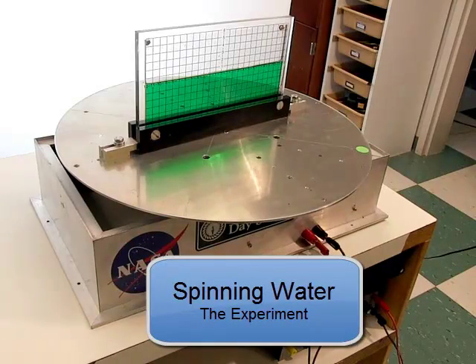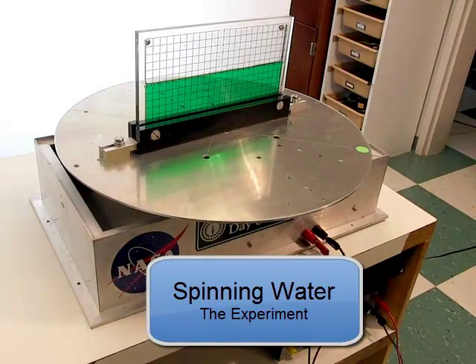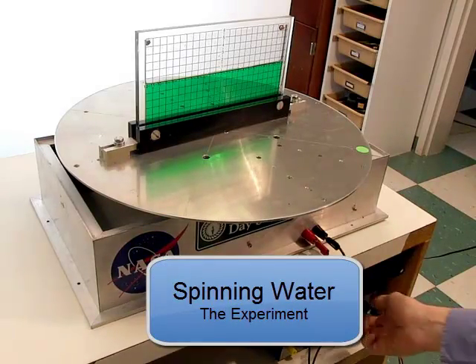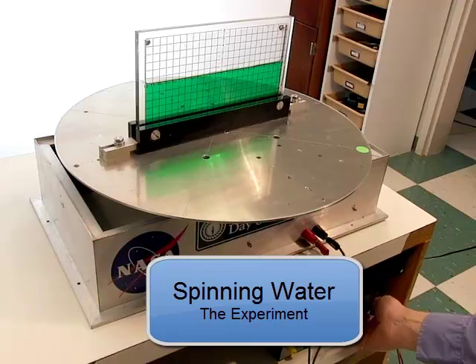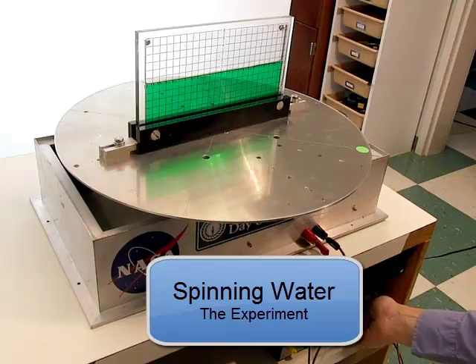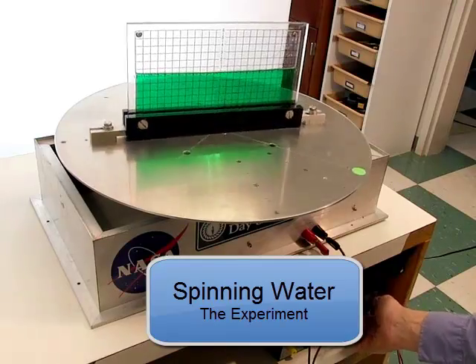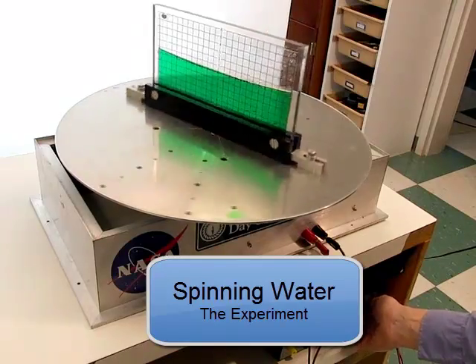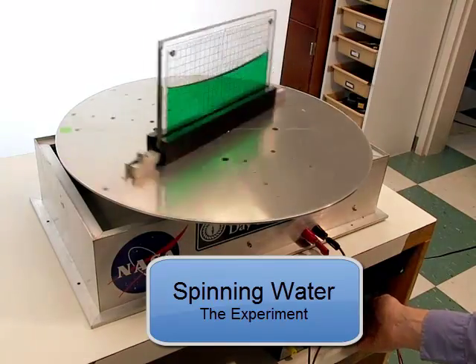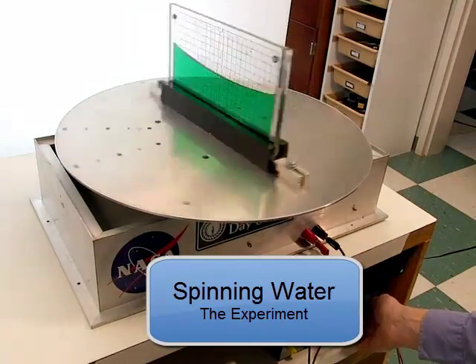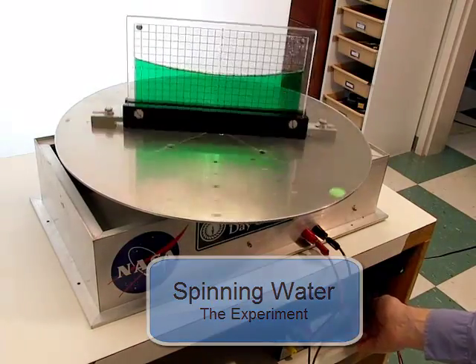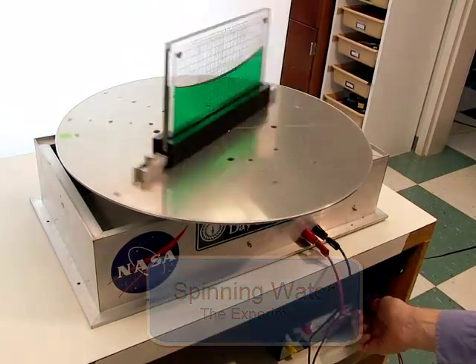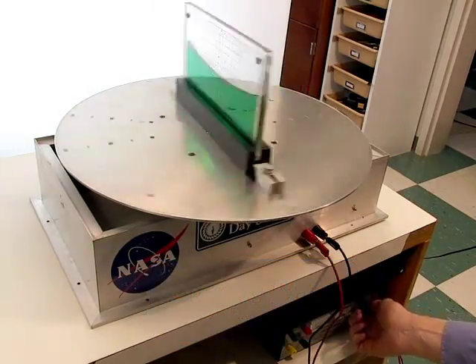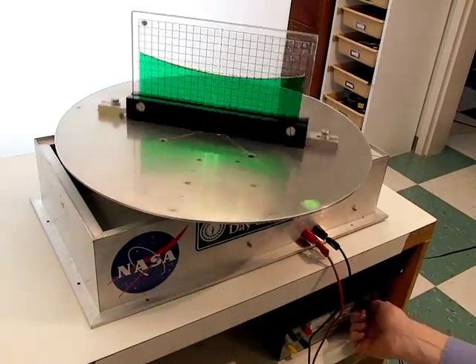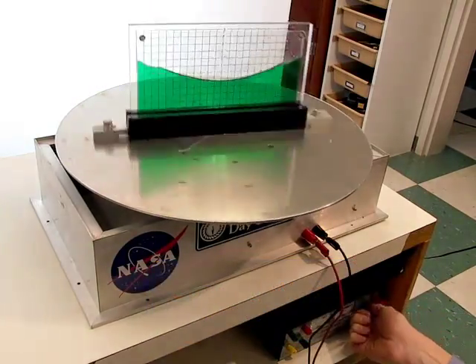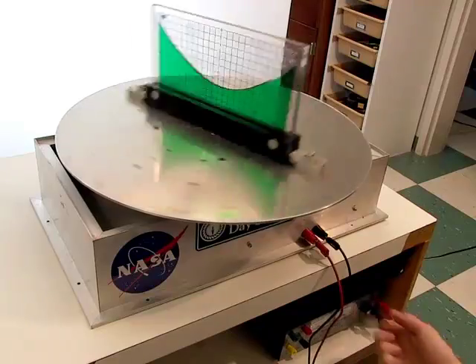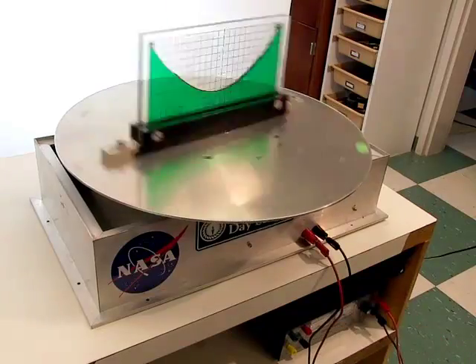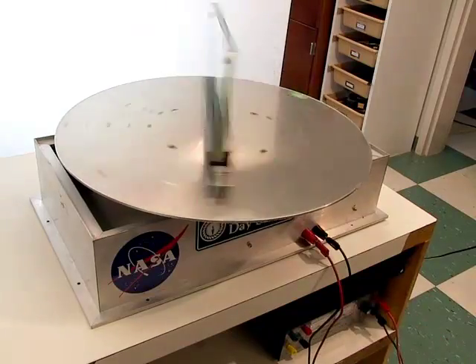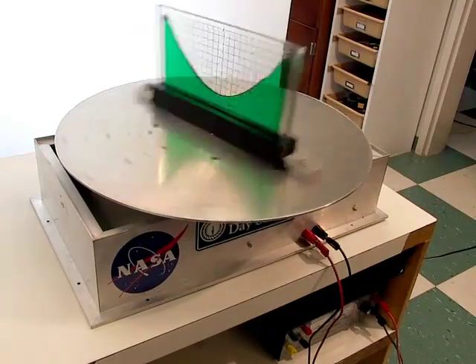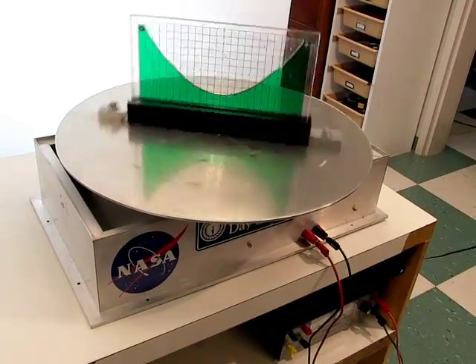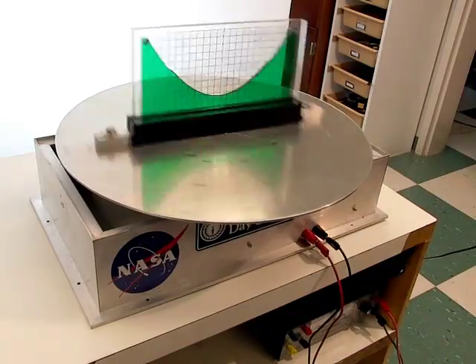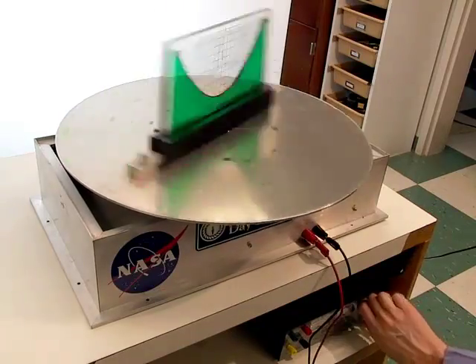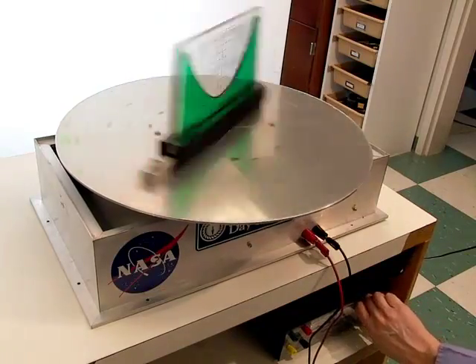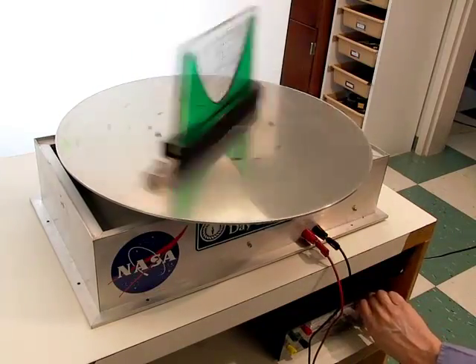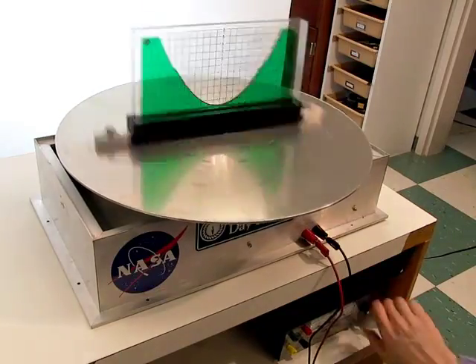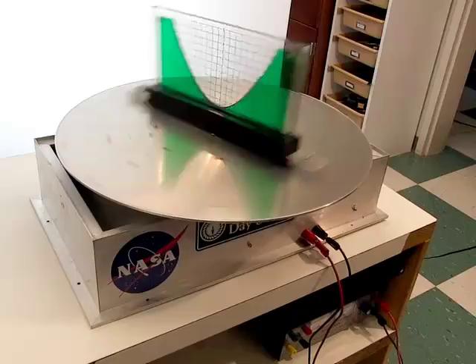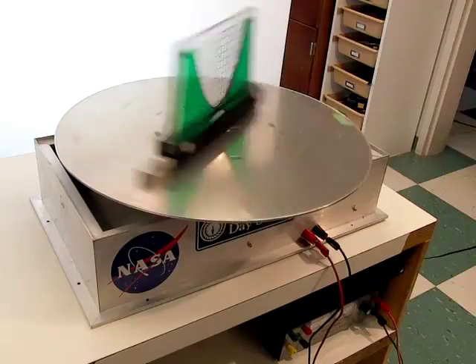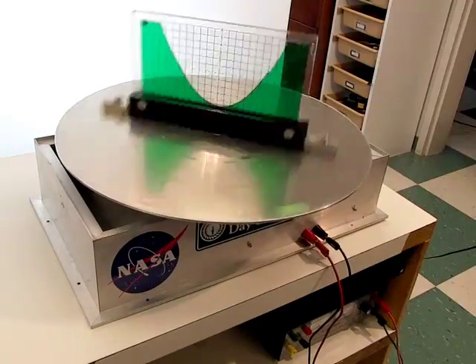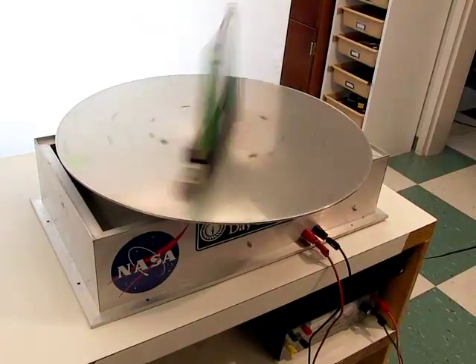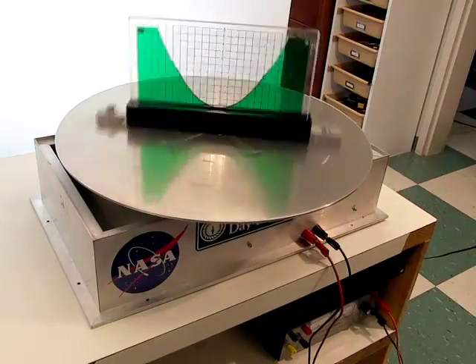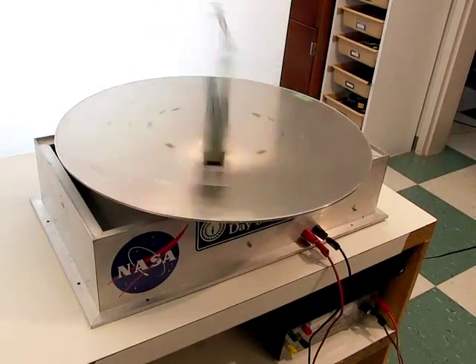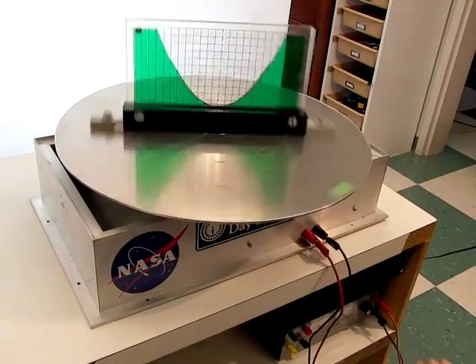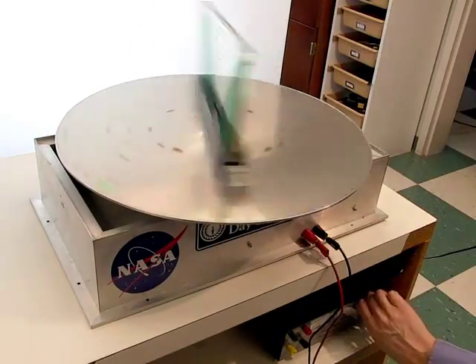Here is a turntable with a fluid accelerometer sitting on it. The fluid is water, made green with food coloring. The water is in a thin tank, a narrow wall of liquid, so we can easily see what happens to the water as it spins.